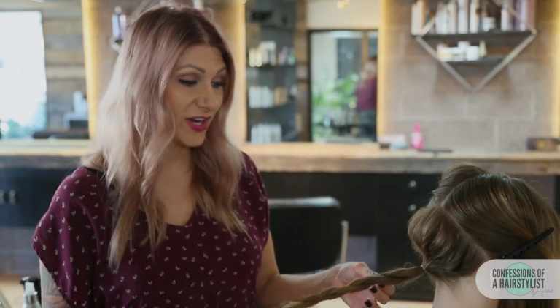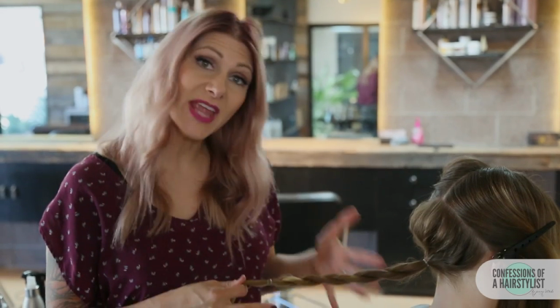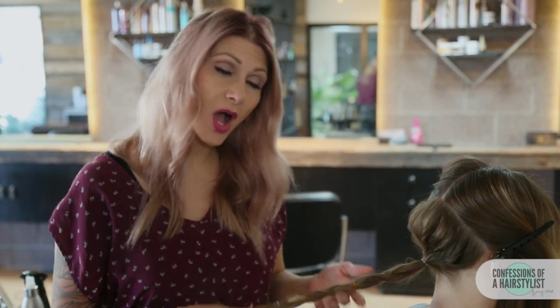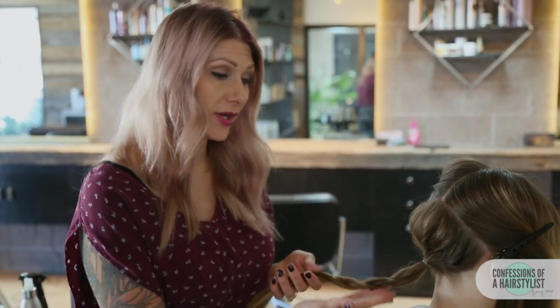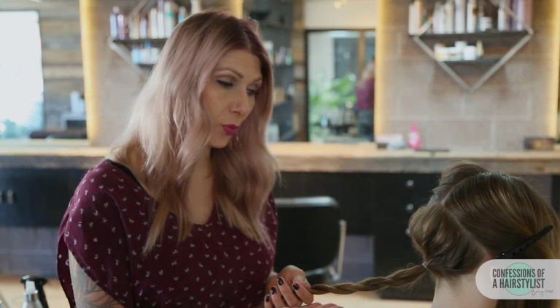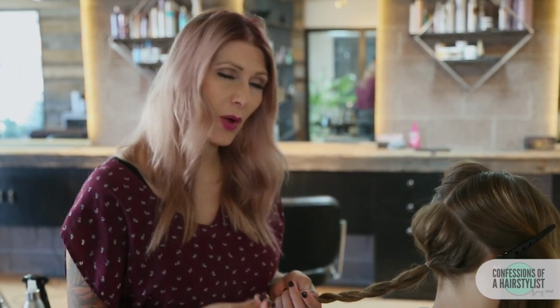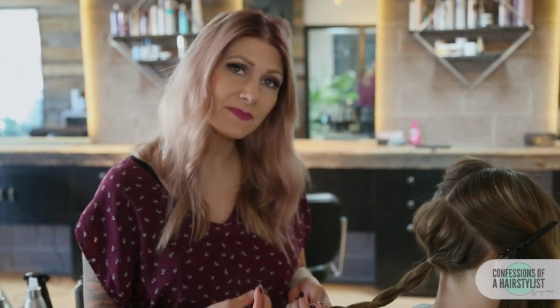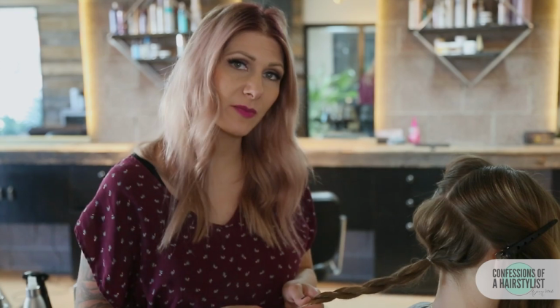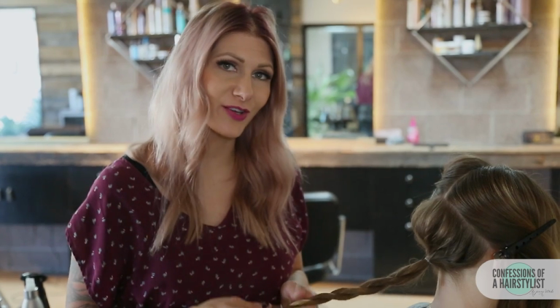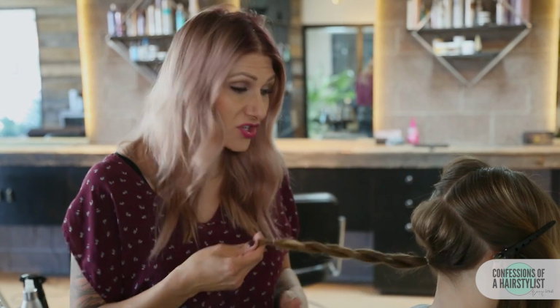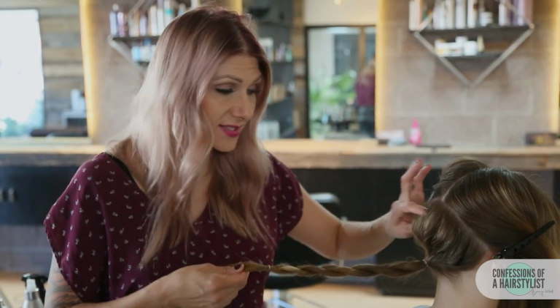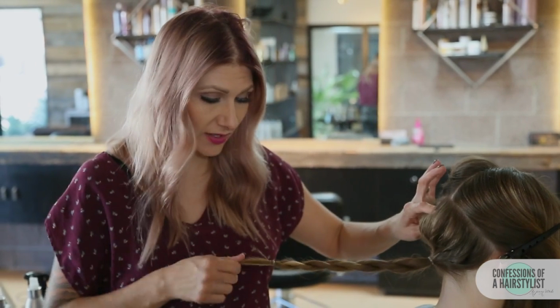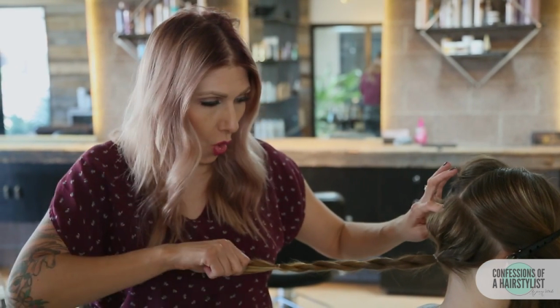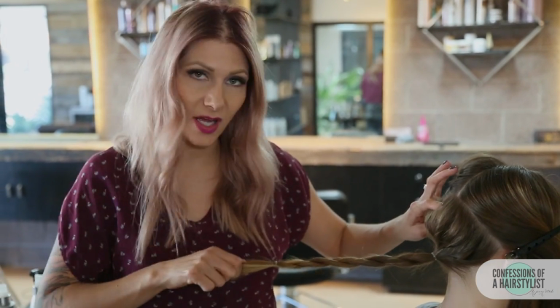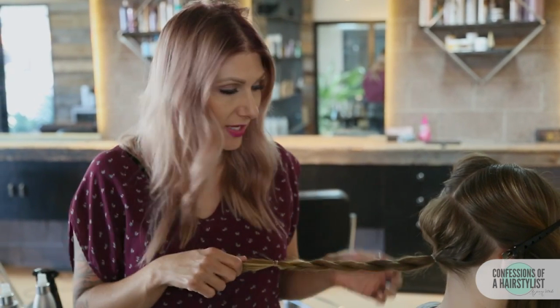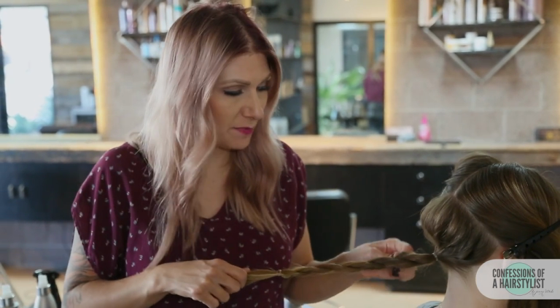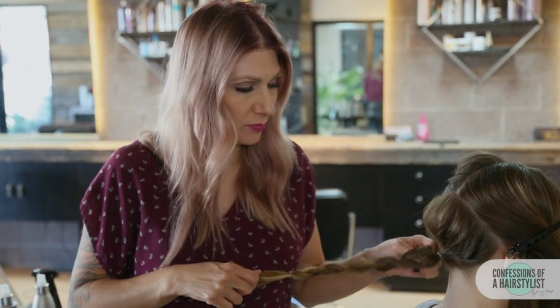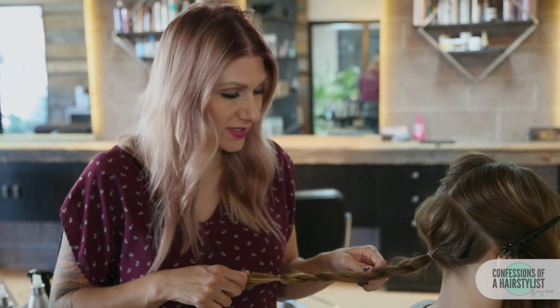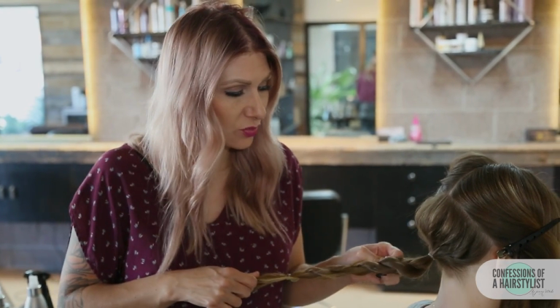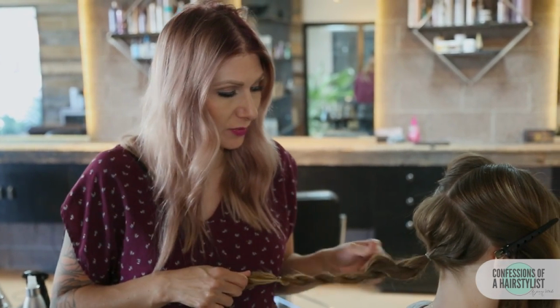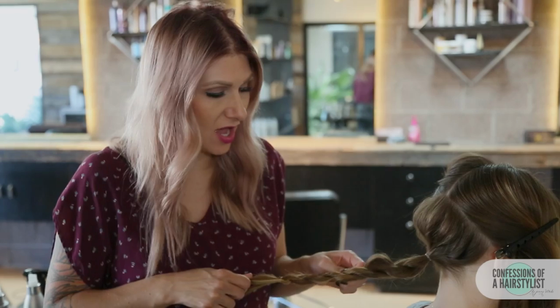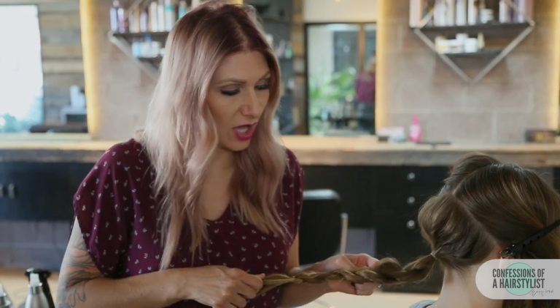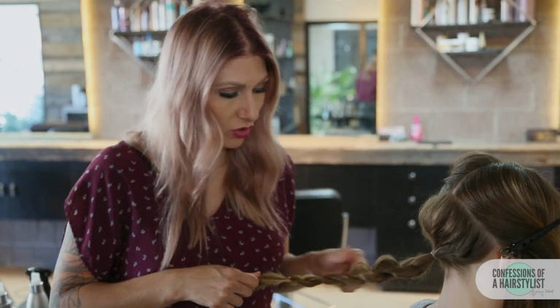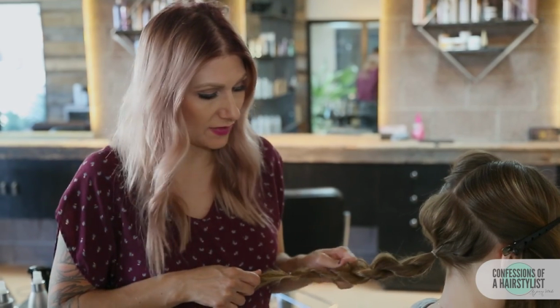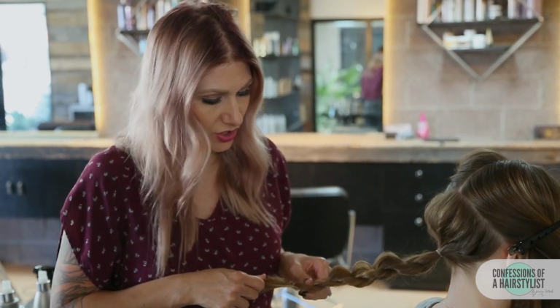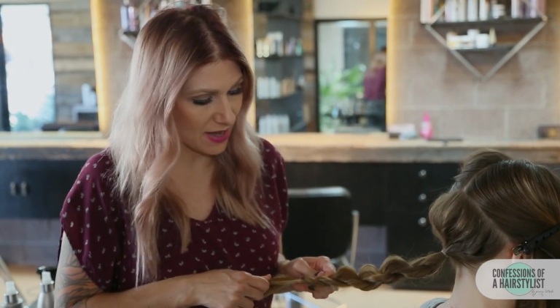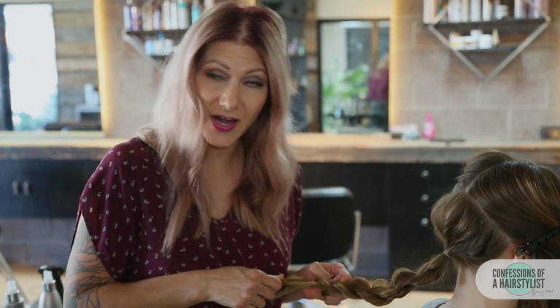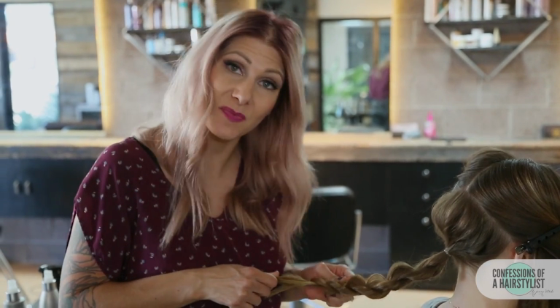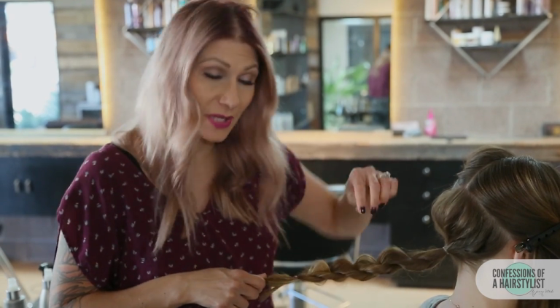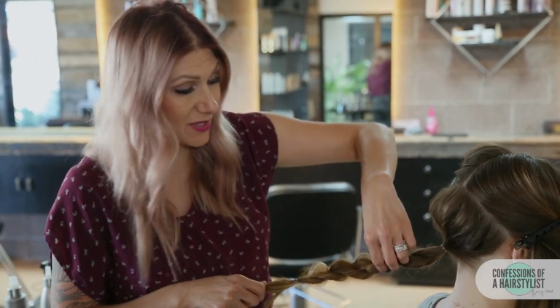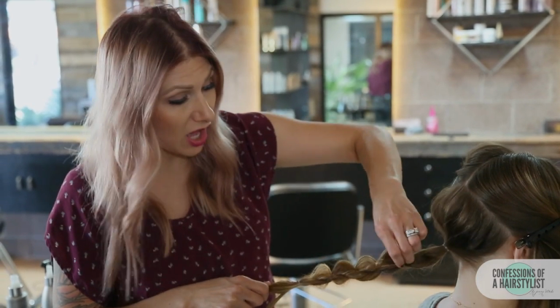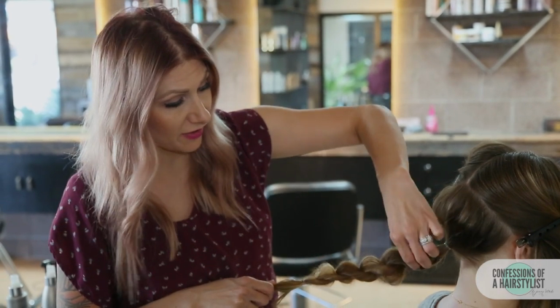So now we've created our rope braid. I want it to be a little bit fuller so I'm just going to securely hold onto it and pinch and pull. This is going to really help give it a lot of bulk, a lot of texture, and make her hair actually appear to be a lot thicker.